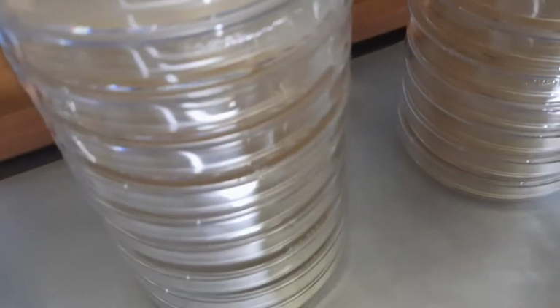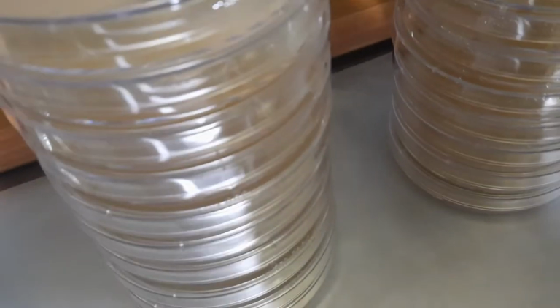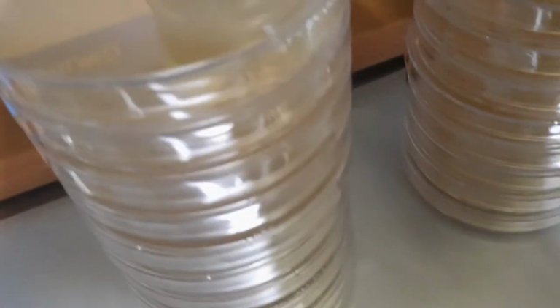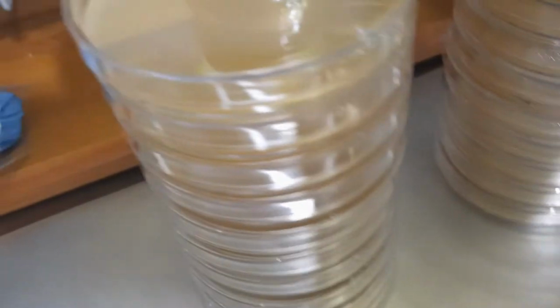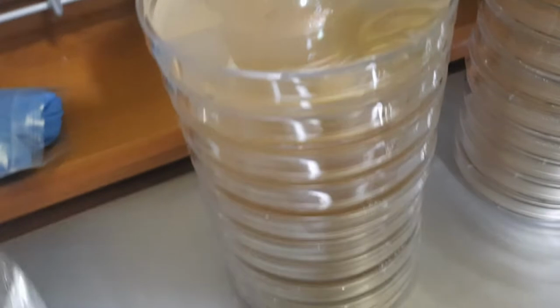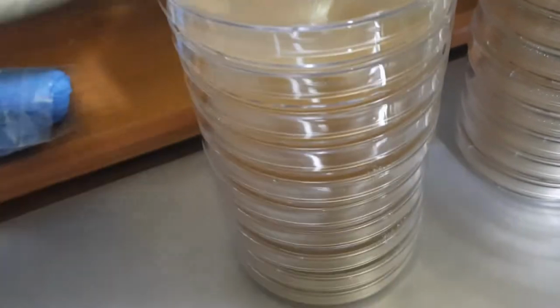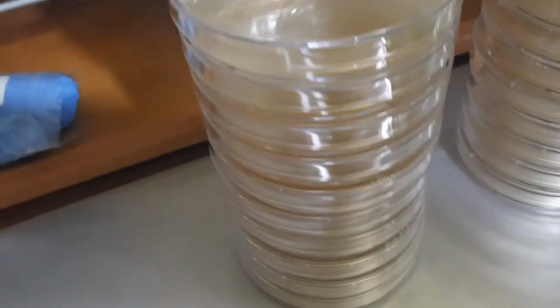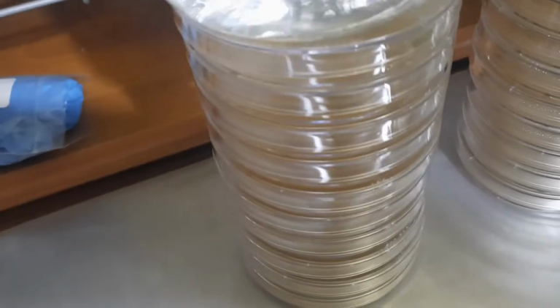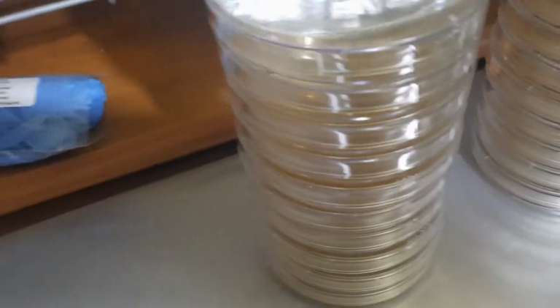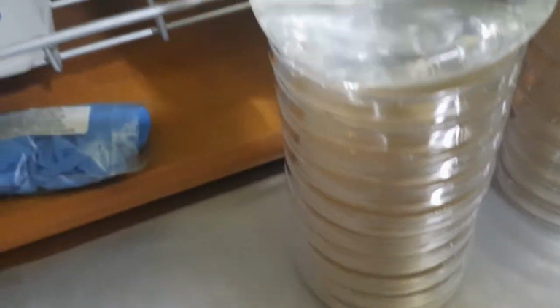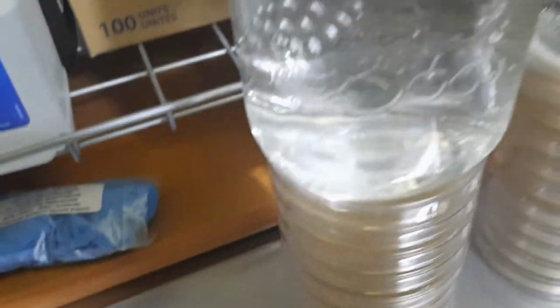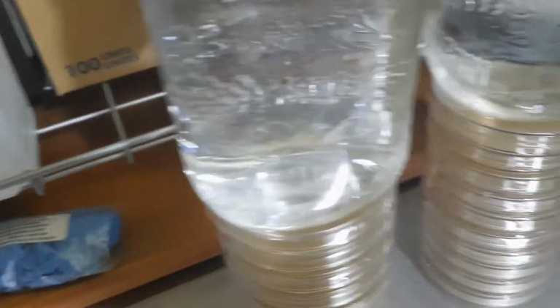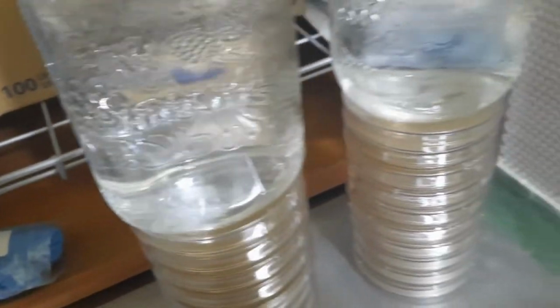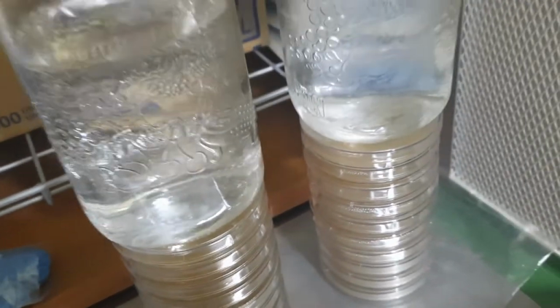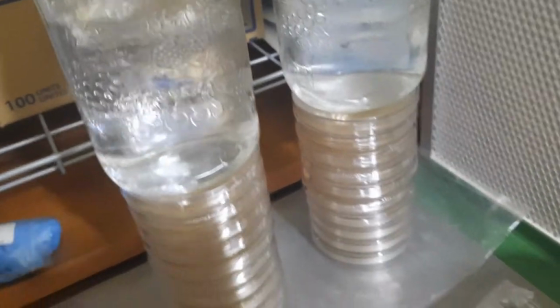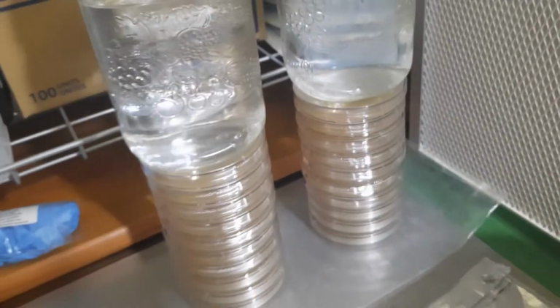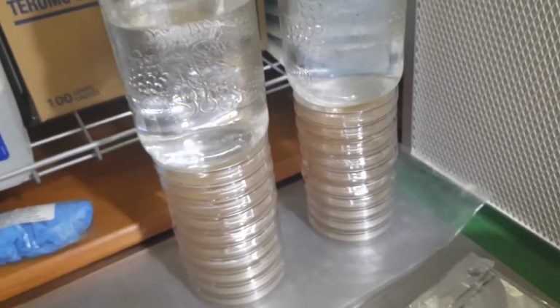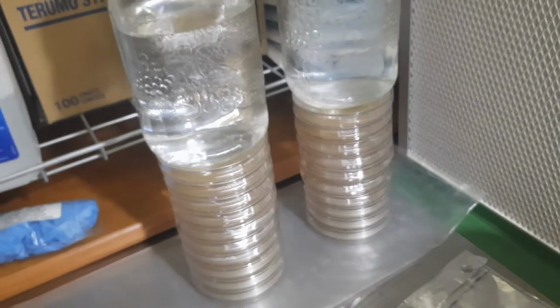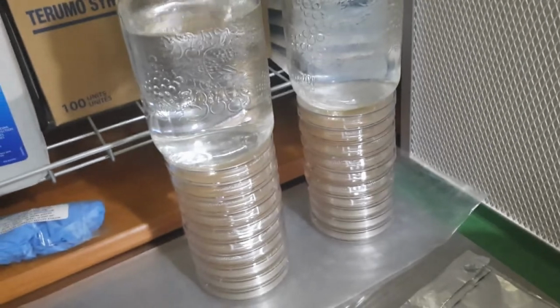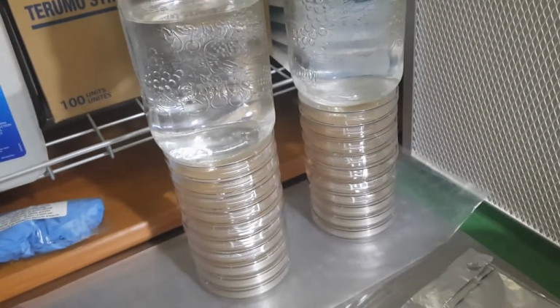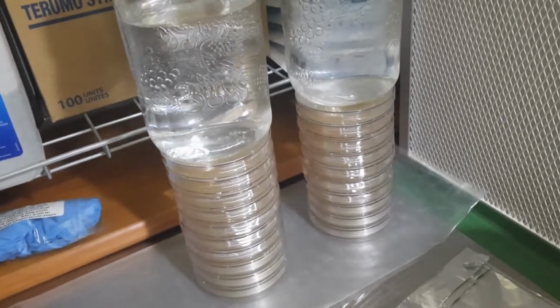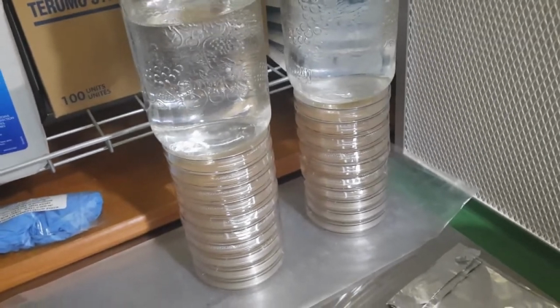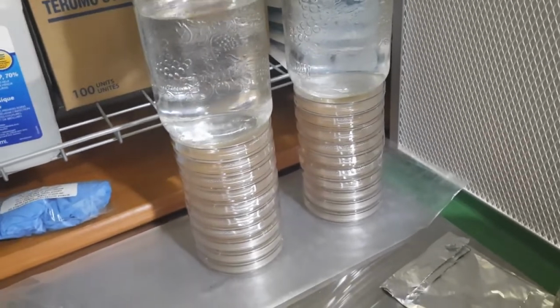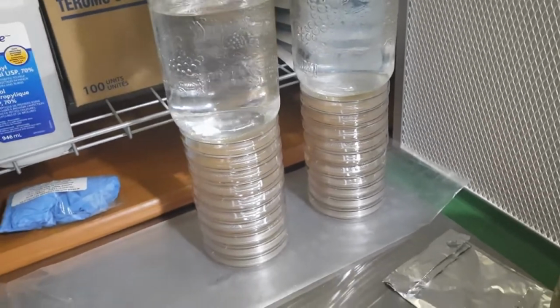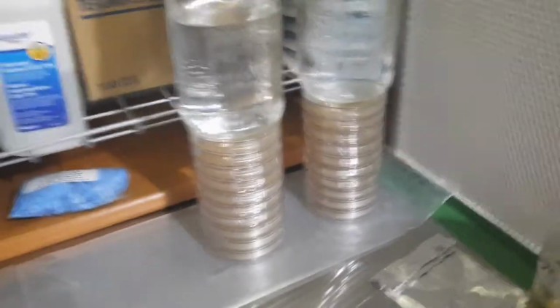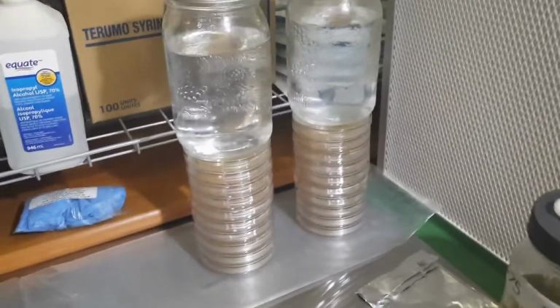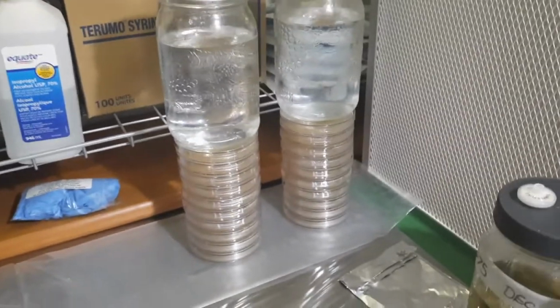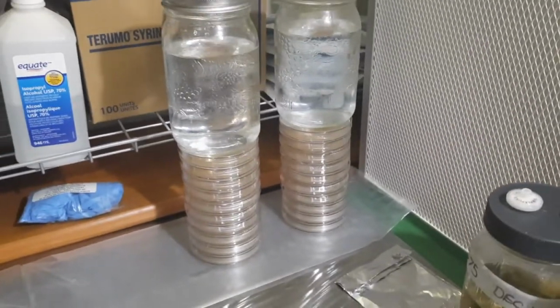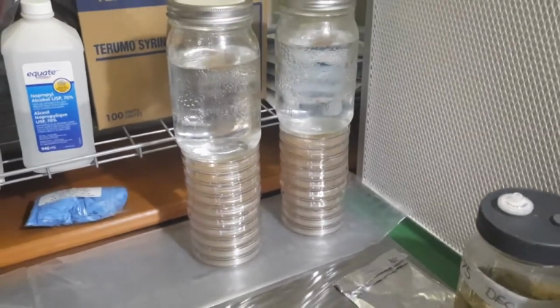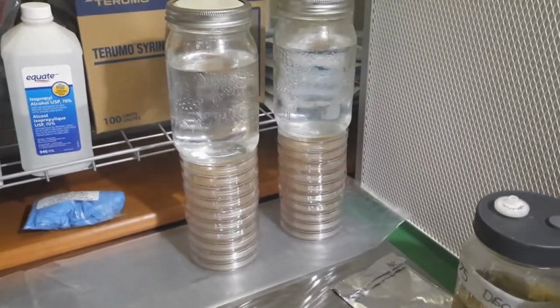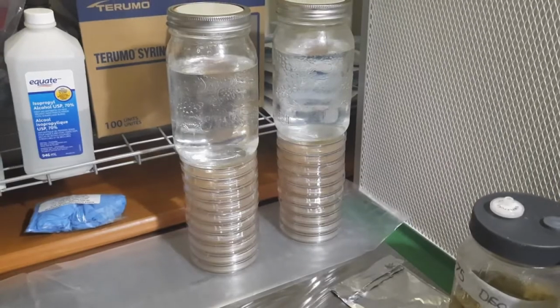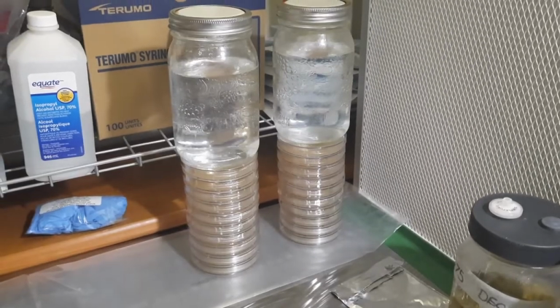I am not a thermodynamics specialist. I just grow mushrooms. But it works, and that's what matters most to me. Enjoy!